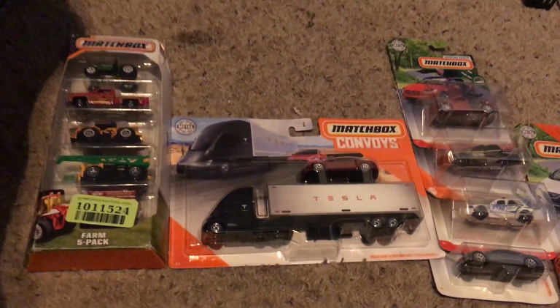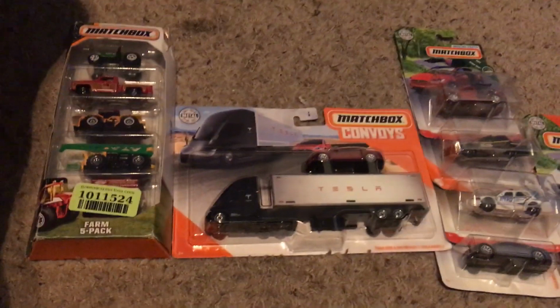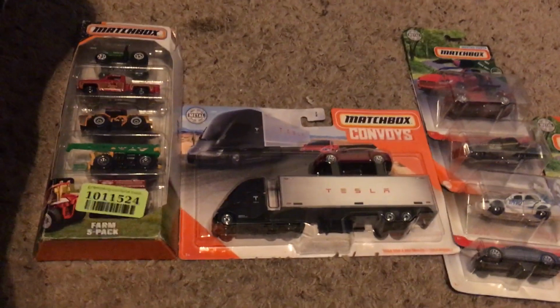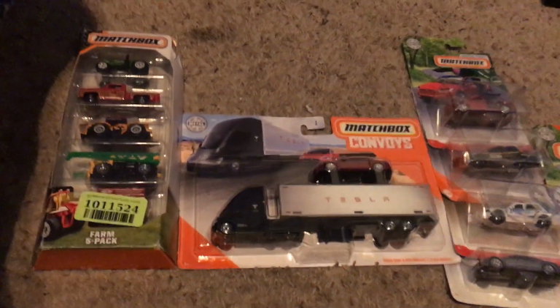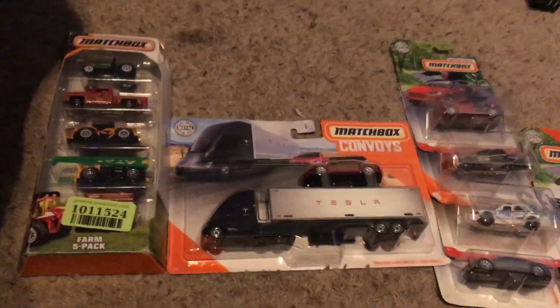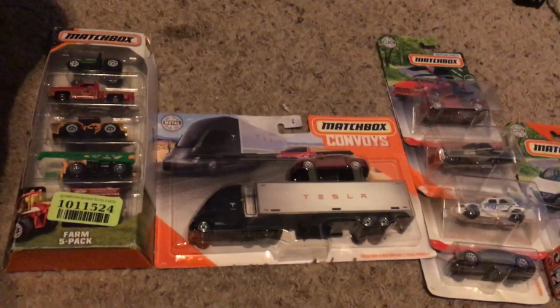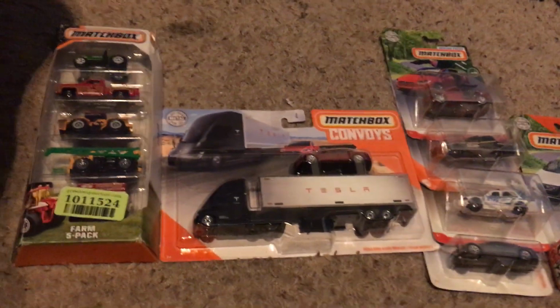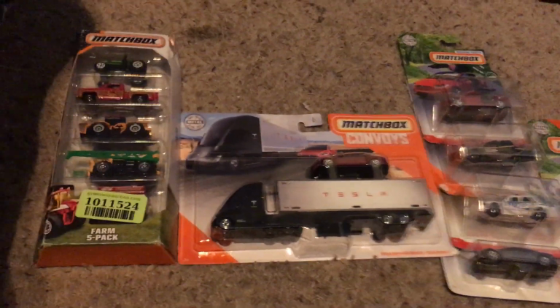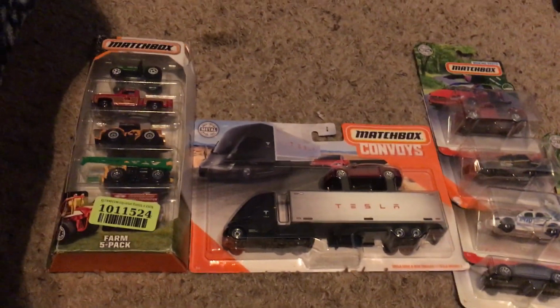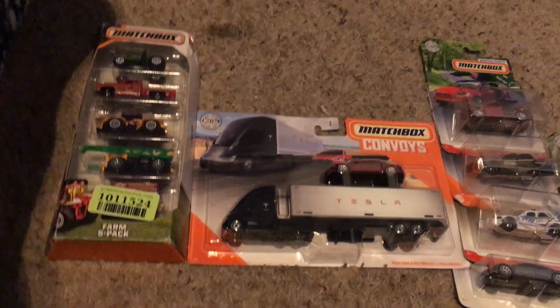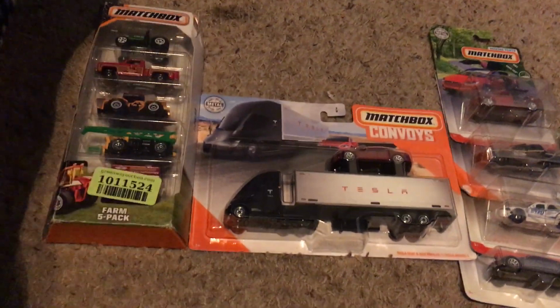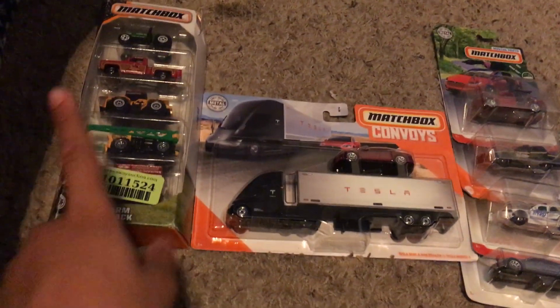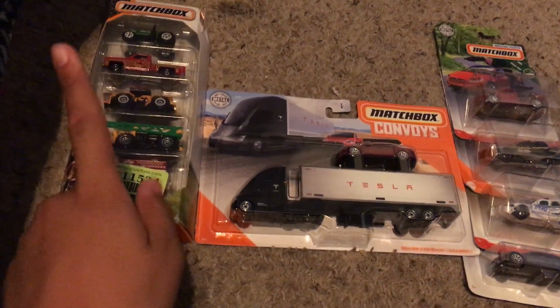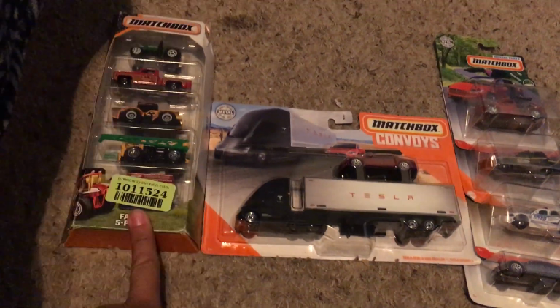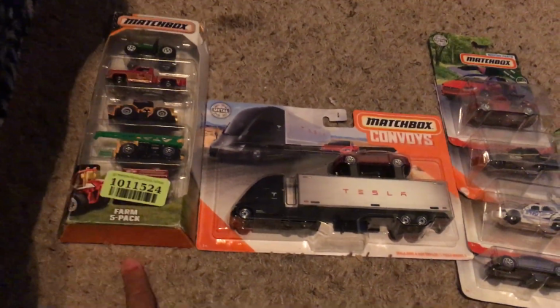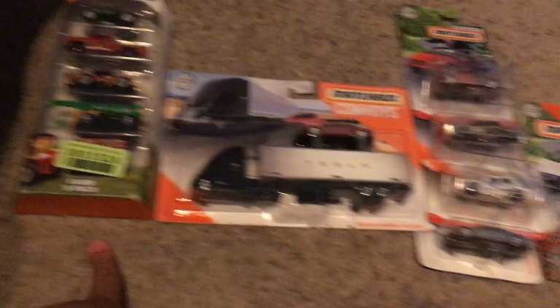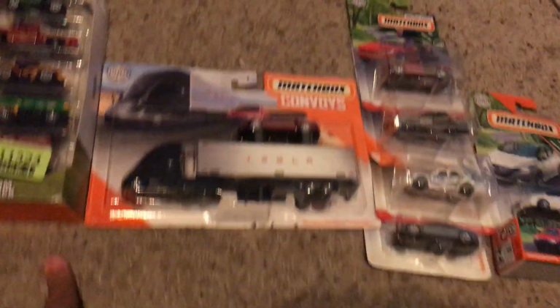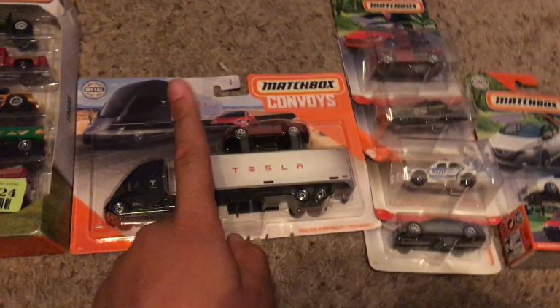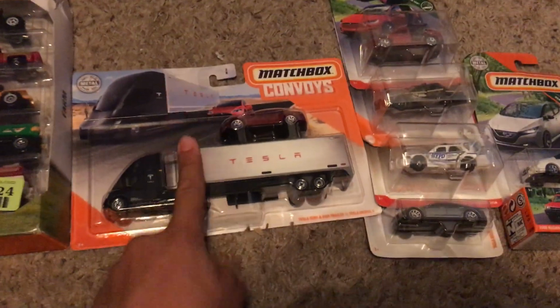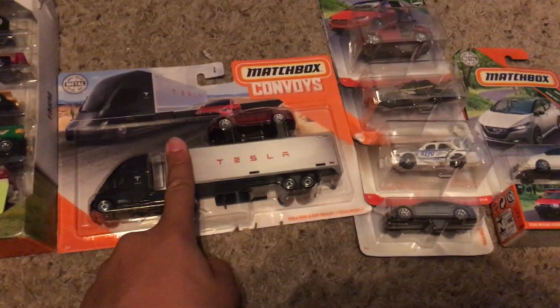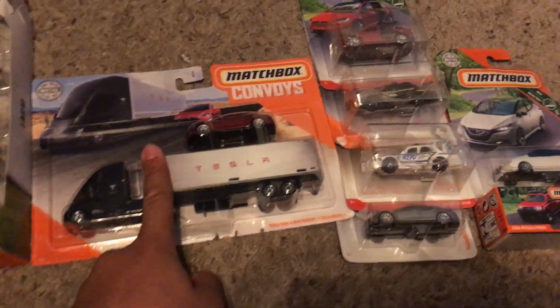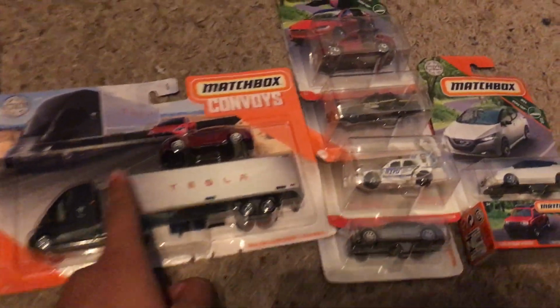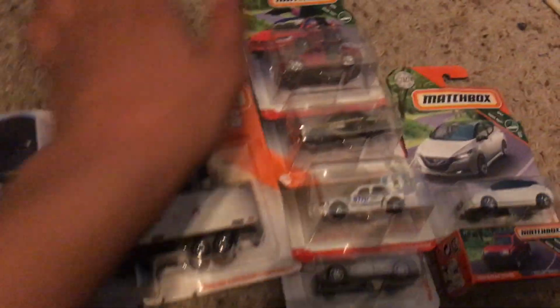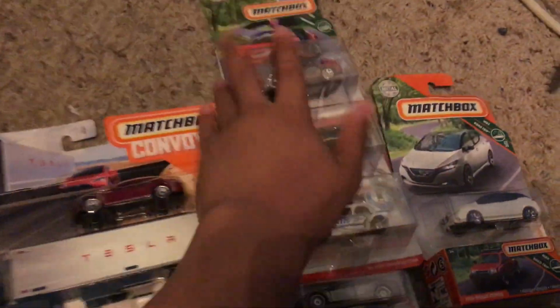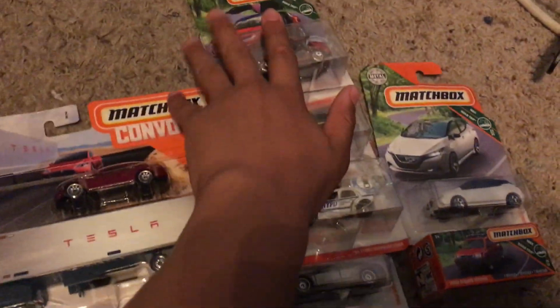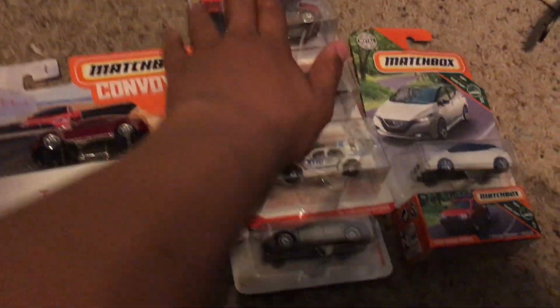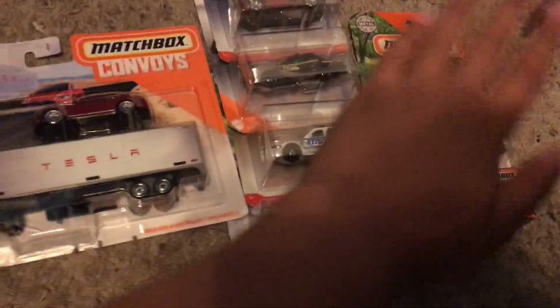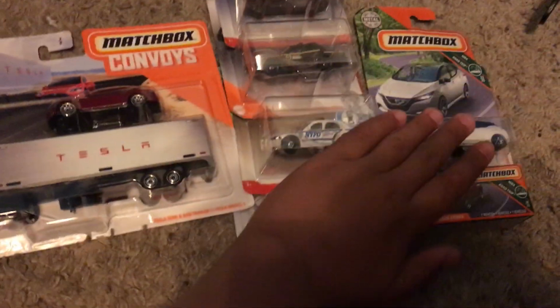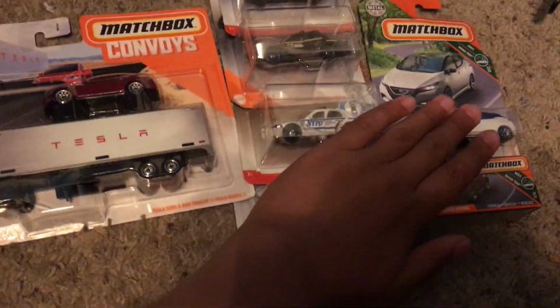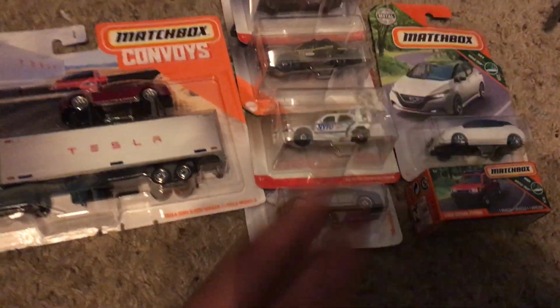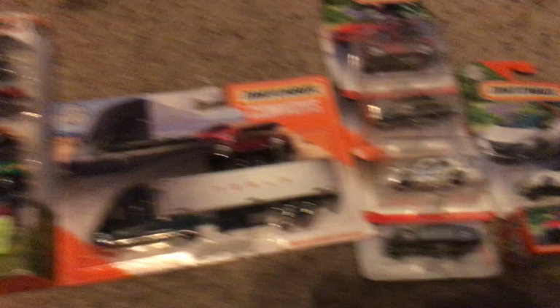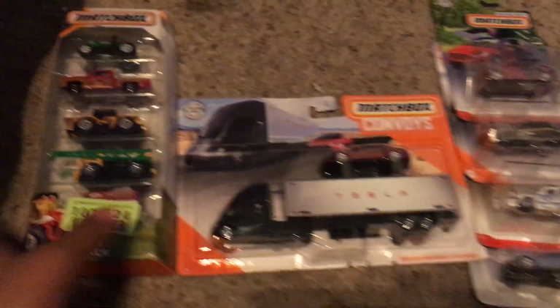Hello everybody, it is Bubba Diecast here, and today I got one Matchbox 5-Pack, one Matchbox Convoys, three moving parts, and three Matchbox cars.